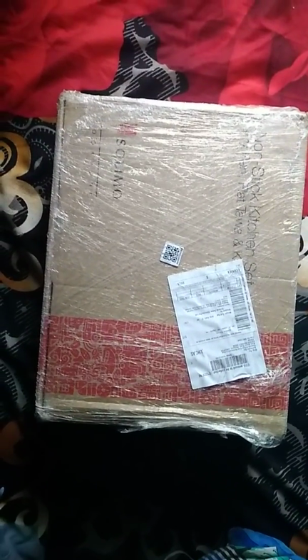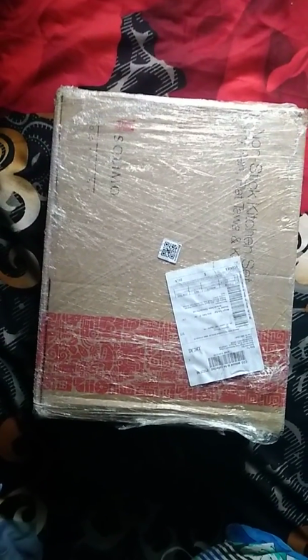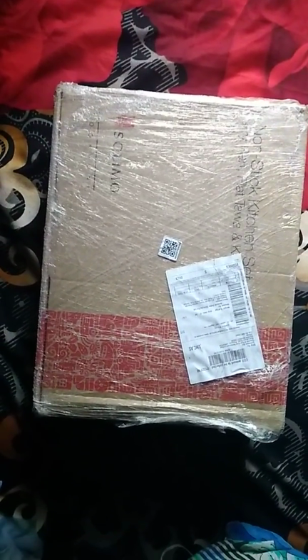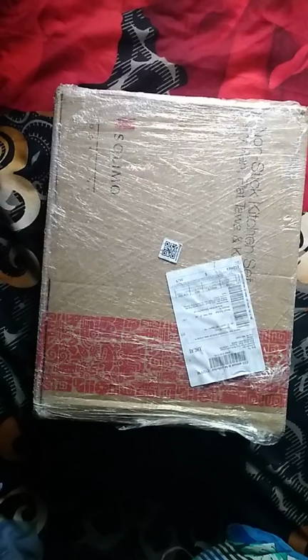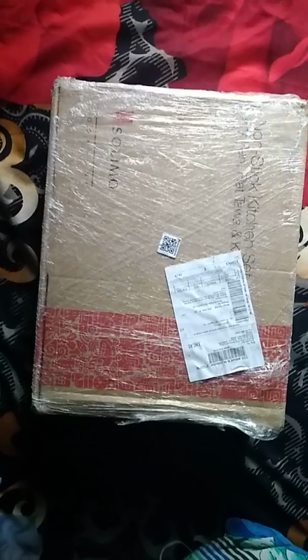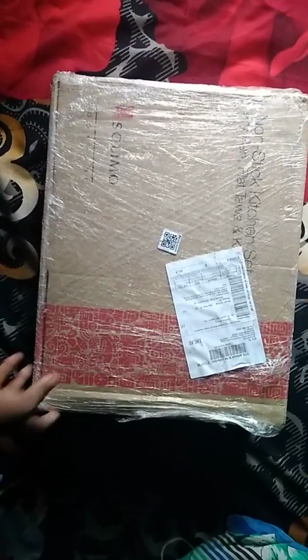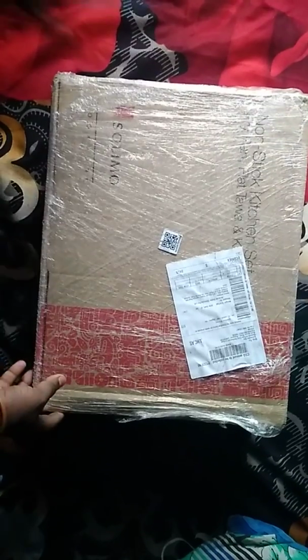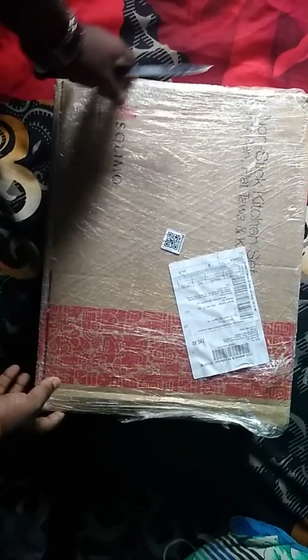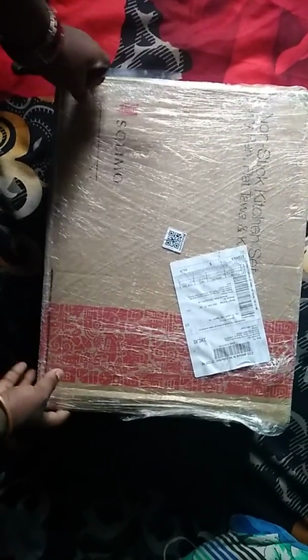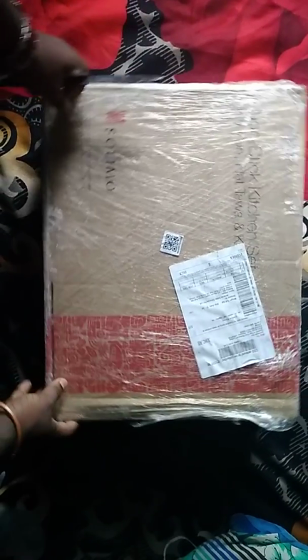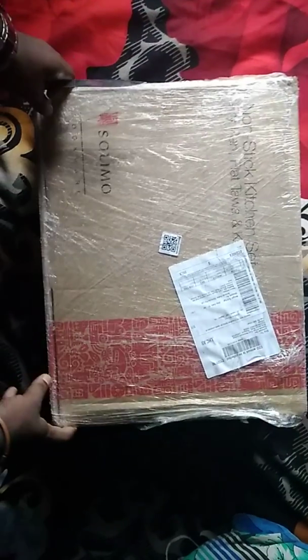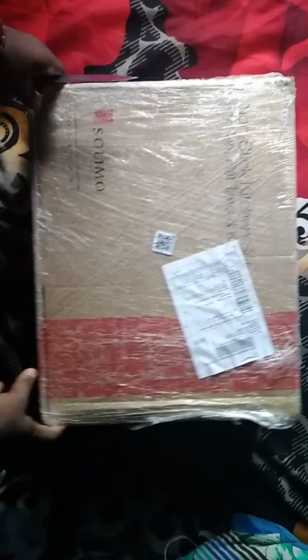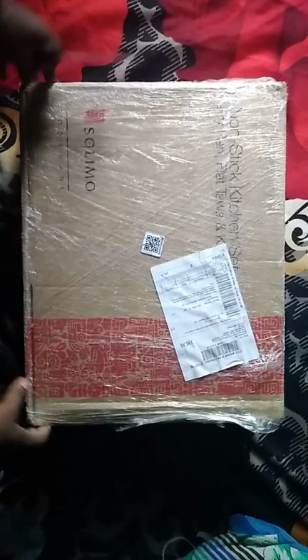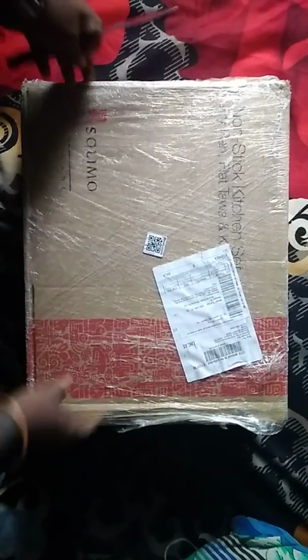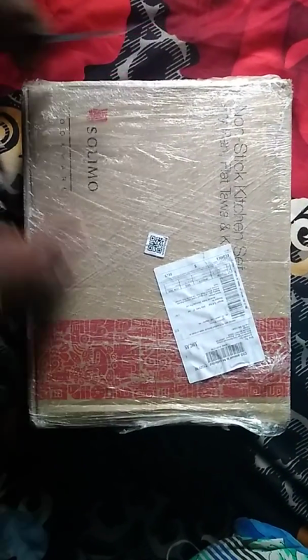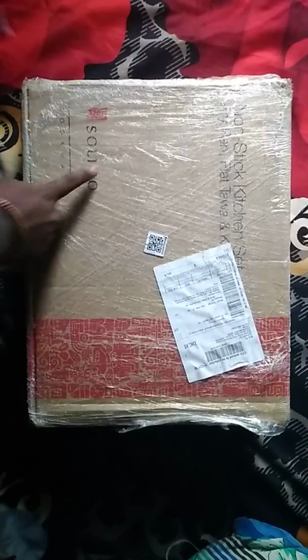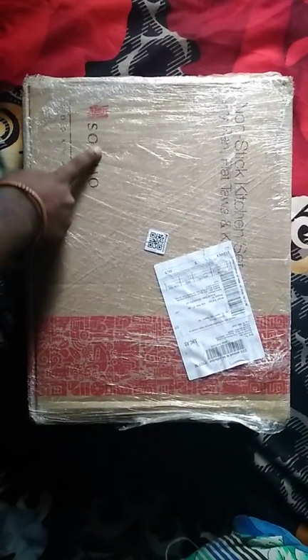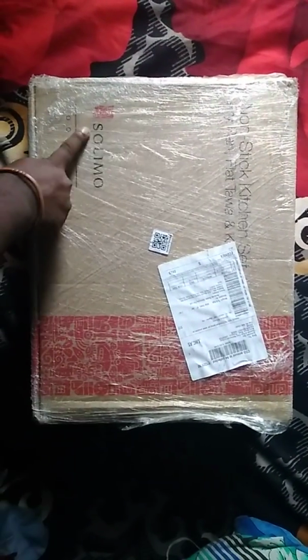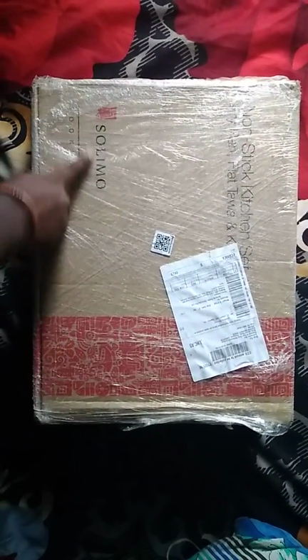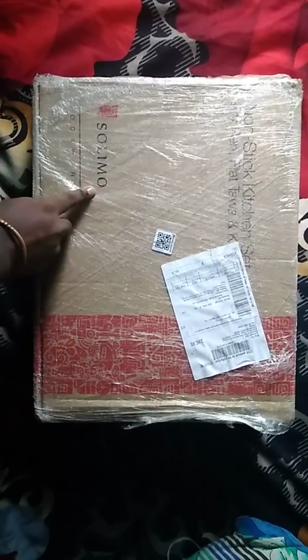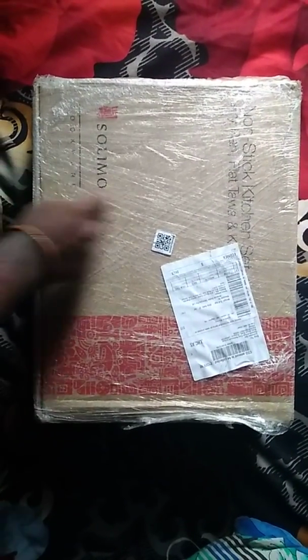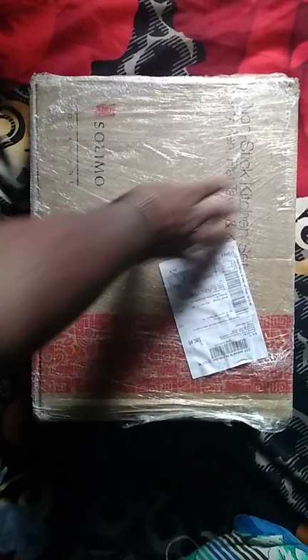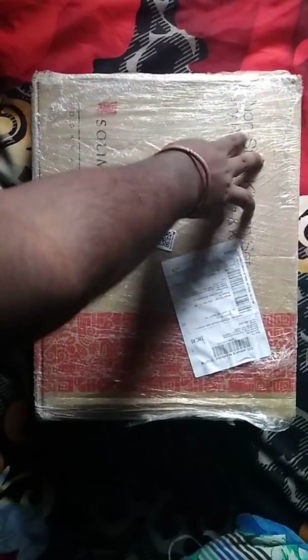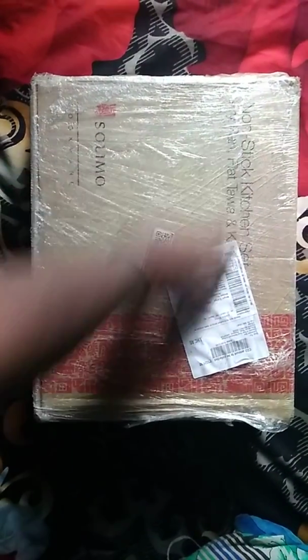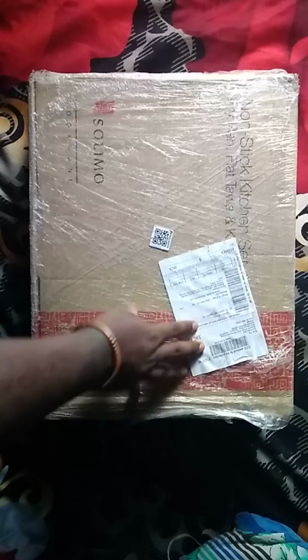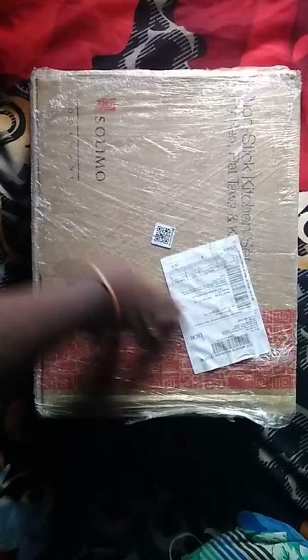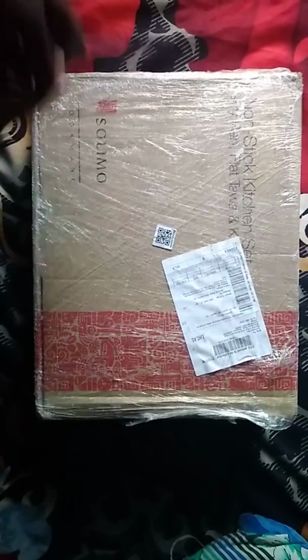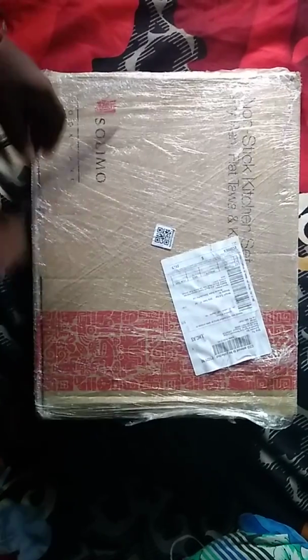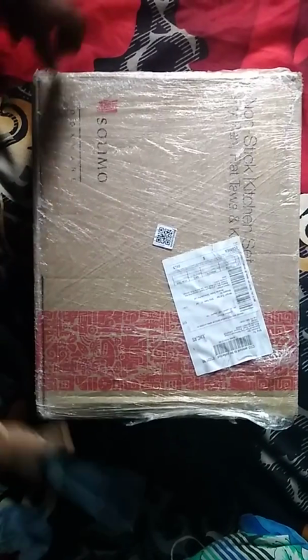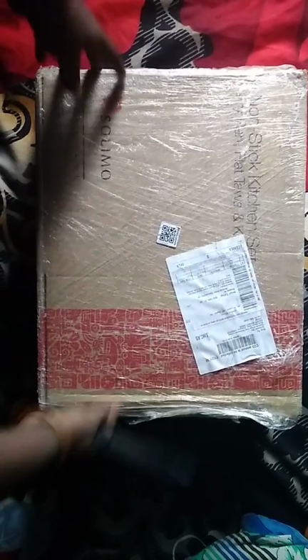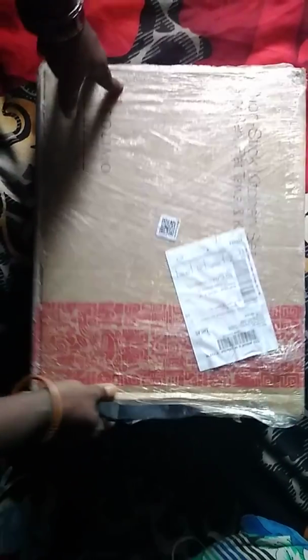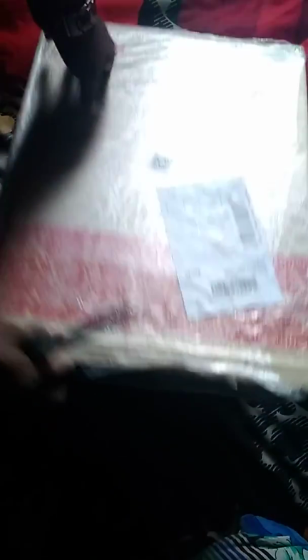So guys, here today you can see the new product from Solimo. It's a nonstick product and now I'm going to unbox it.